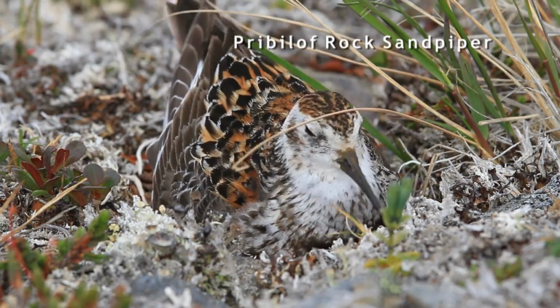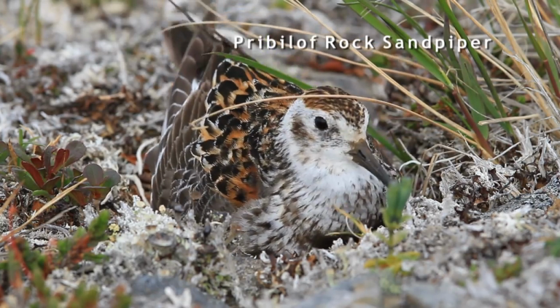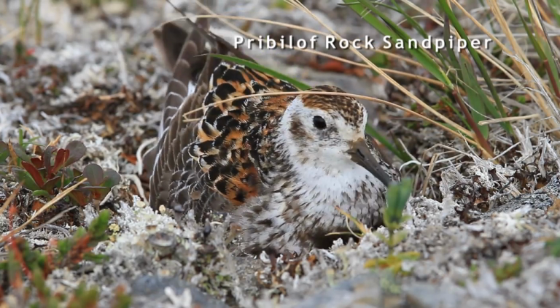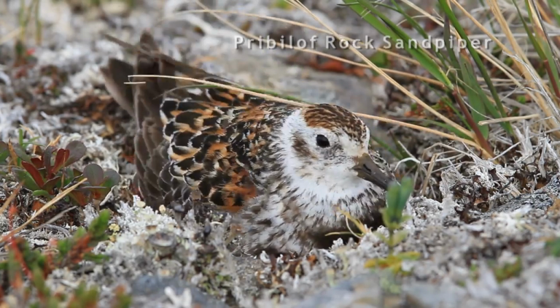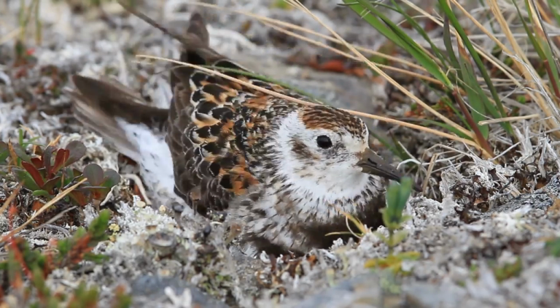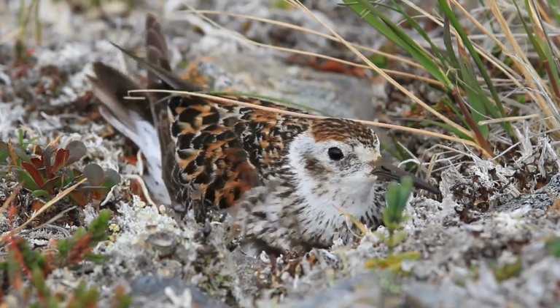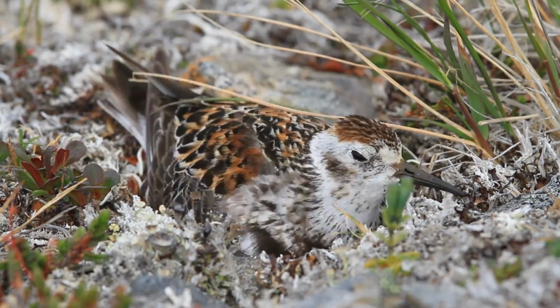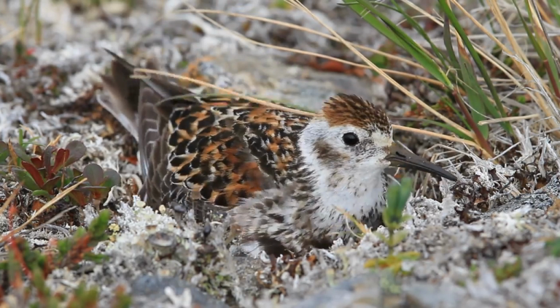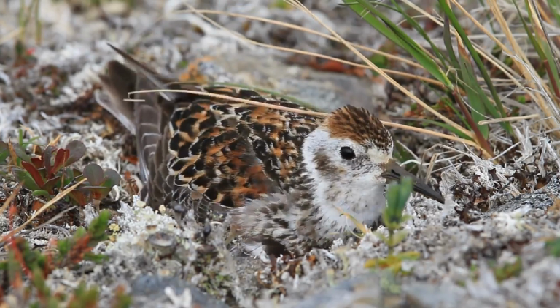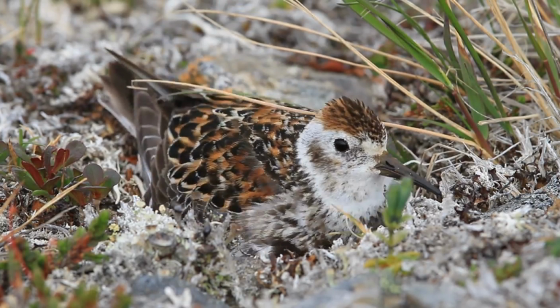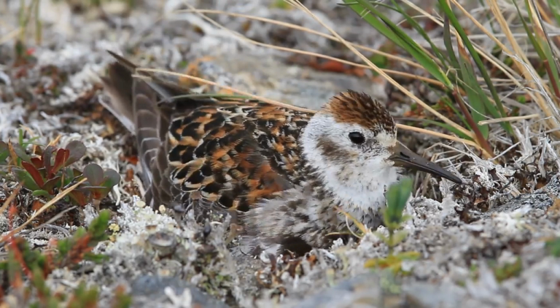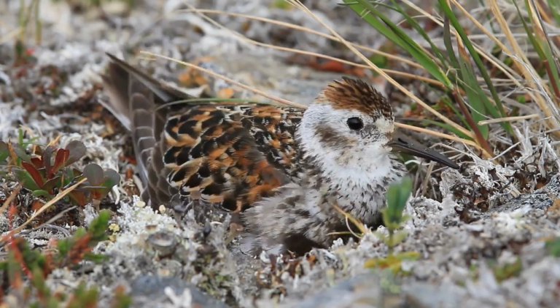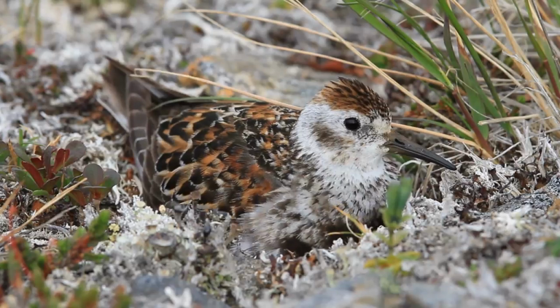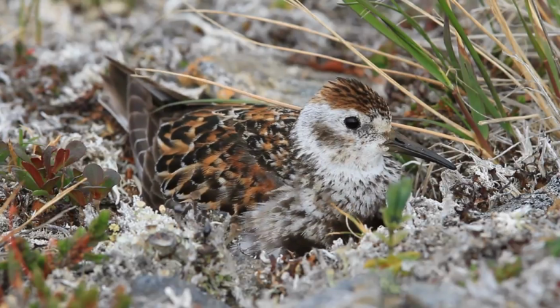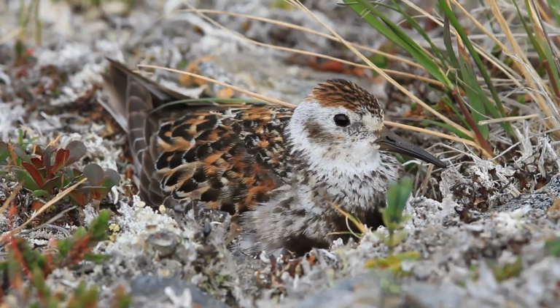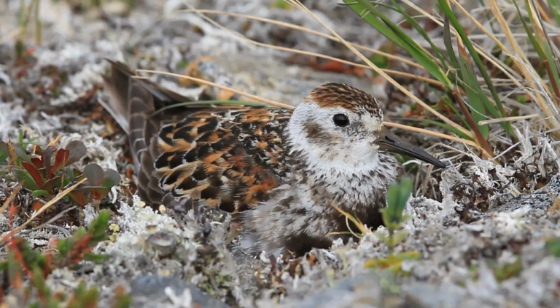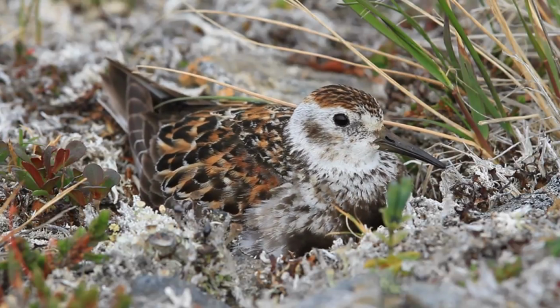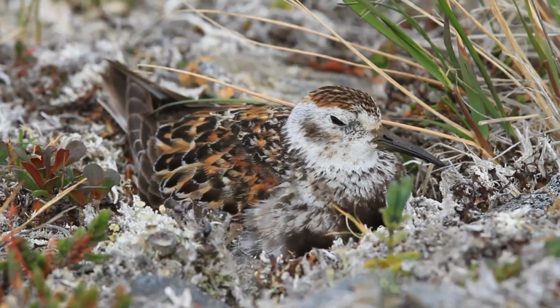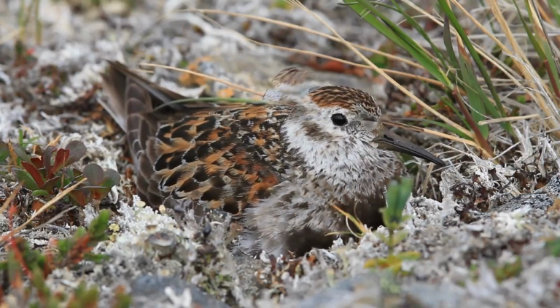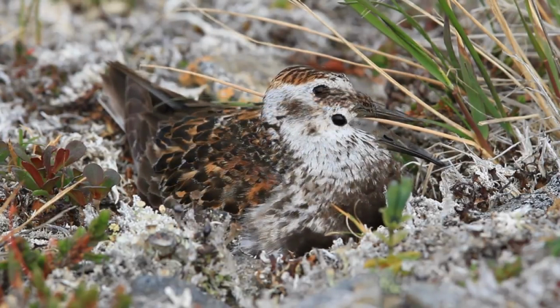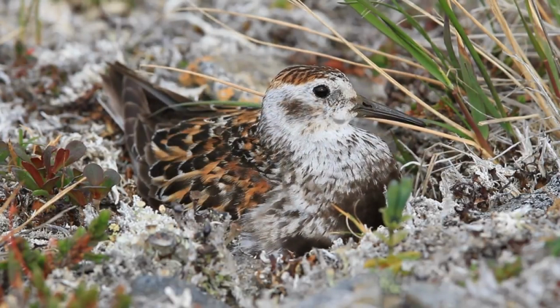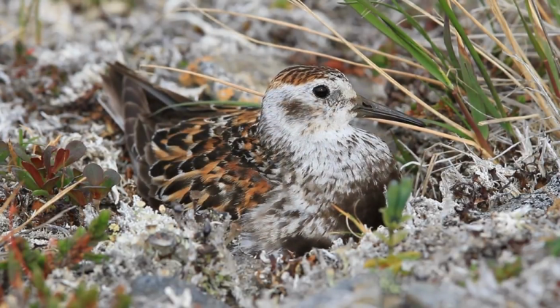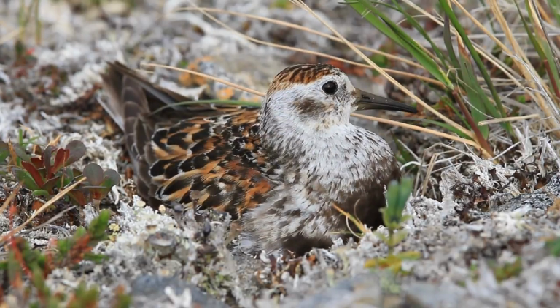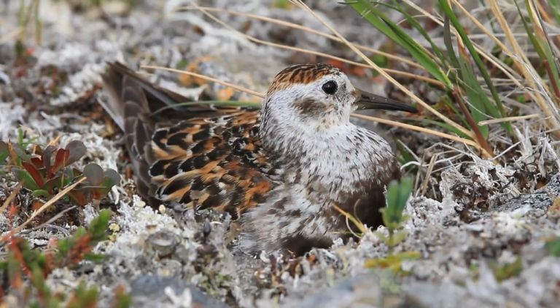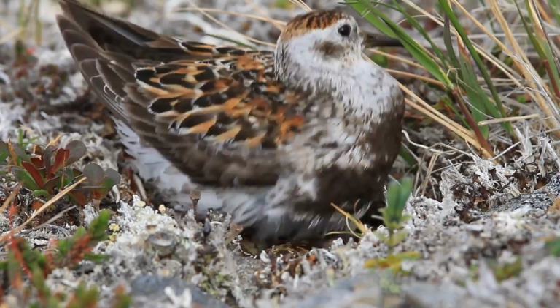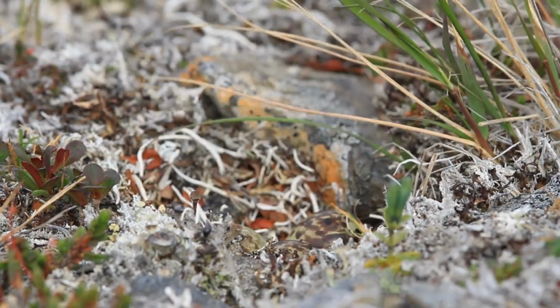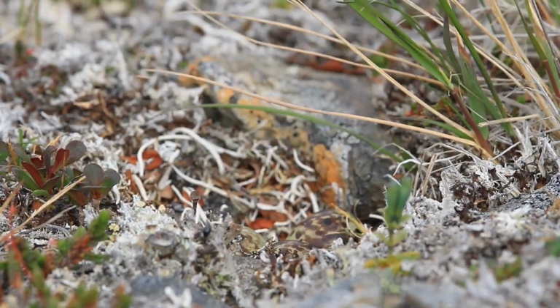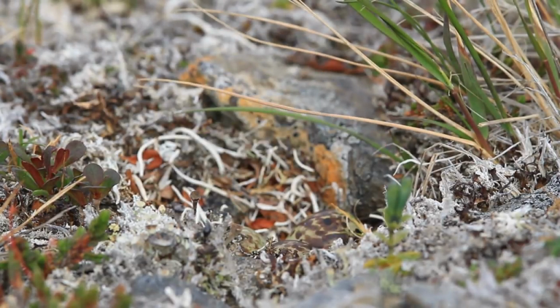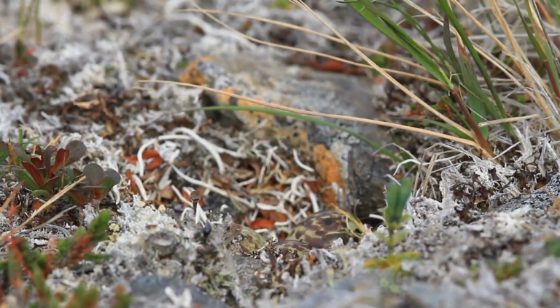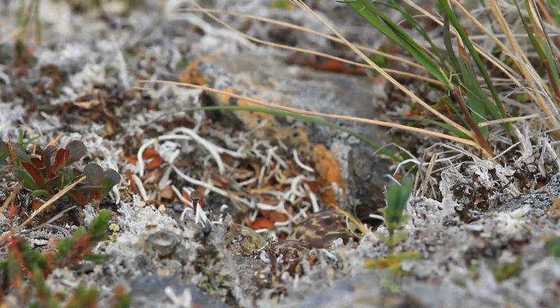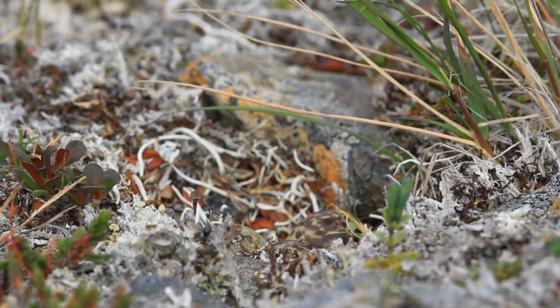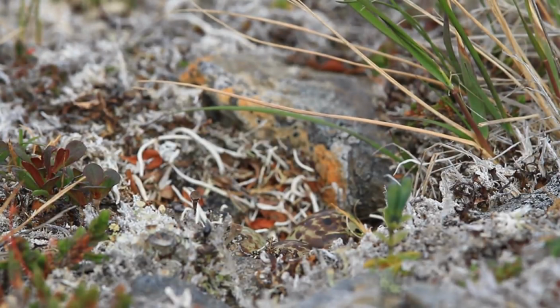It's typically pretty cold even in the summer at high northern latitudes, and they just sit for 12 hours, then their mate comes, kicks them off, and sits for 12 hours. It takes them about three weeks almost exactly for the eggs to hatch.